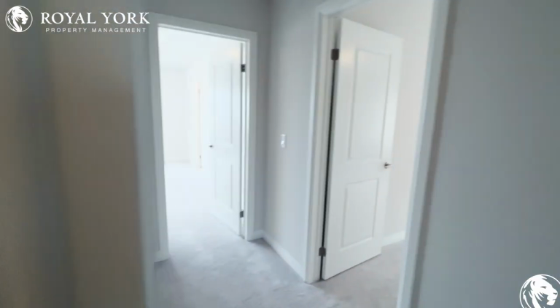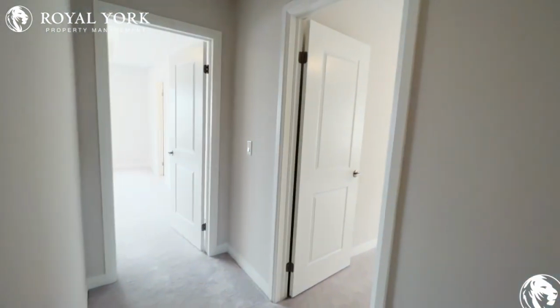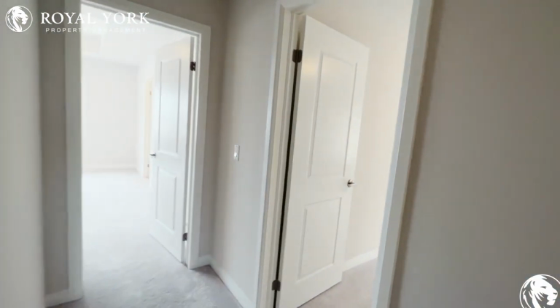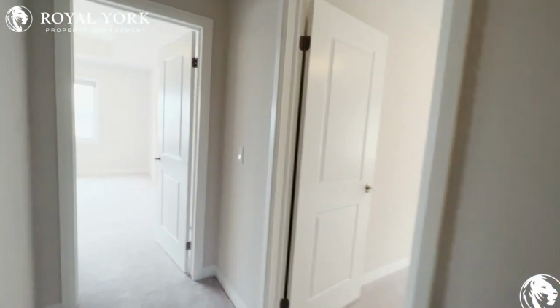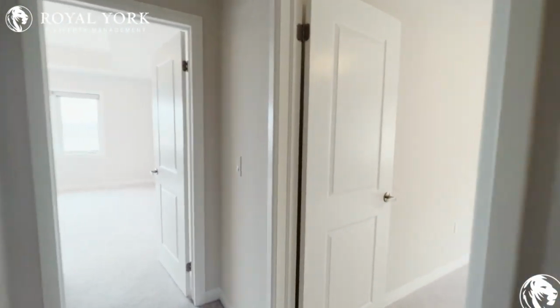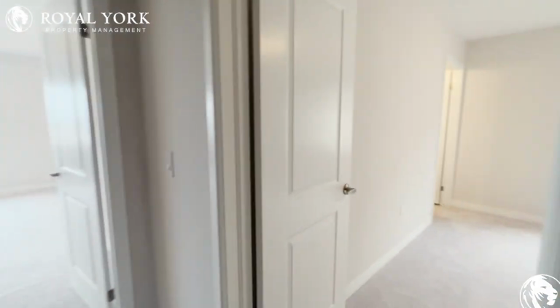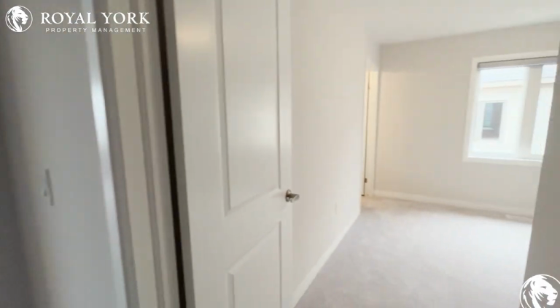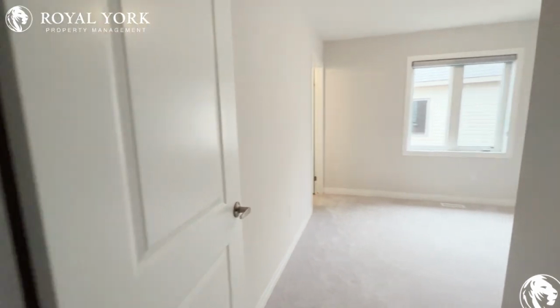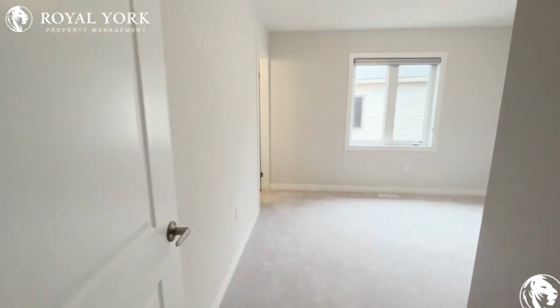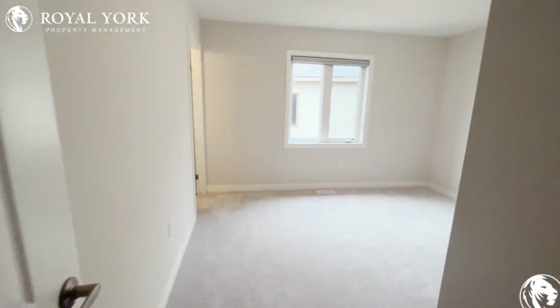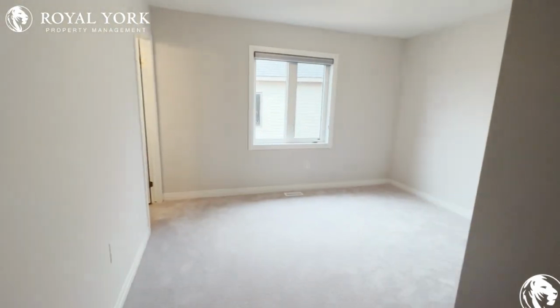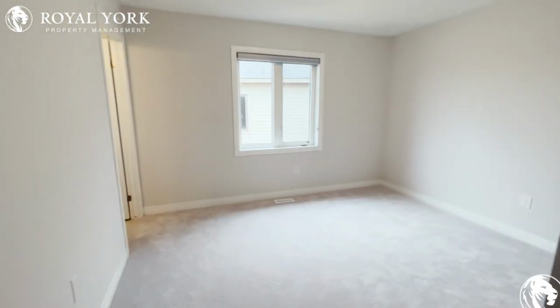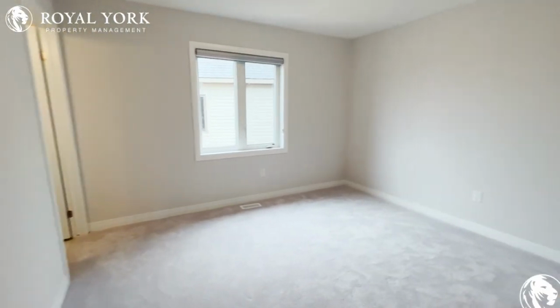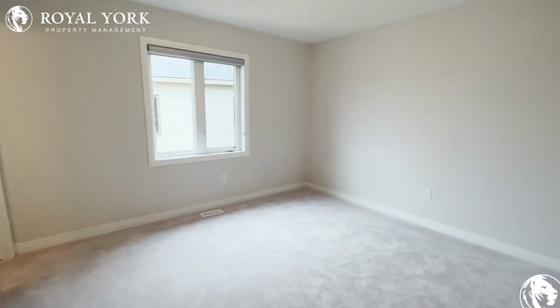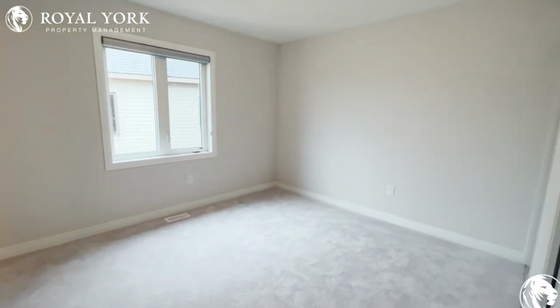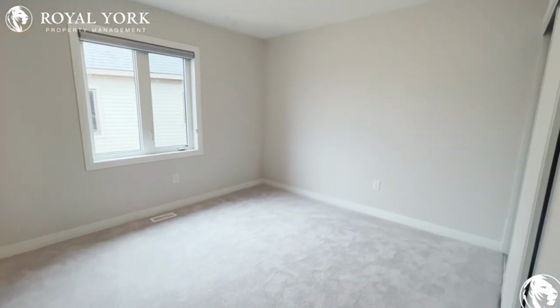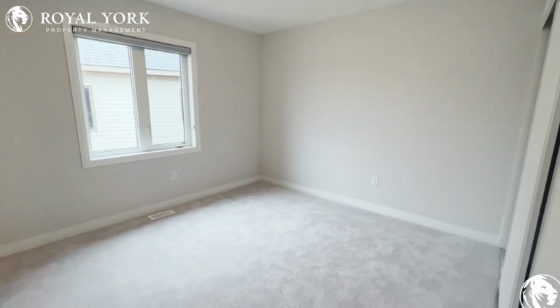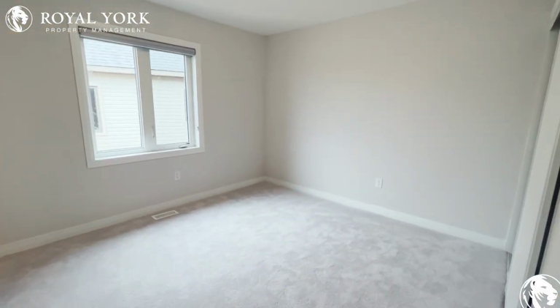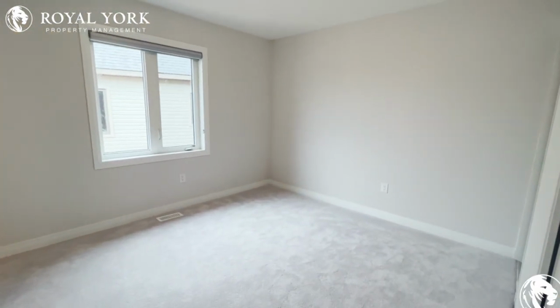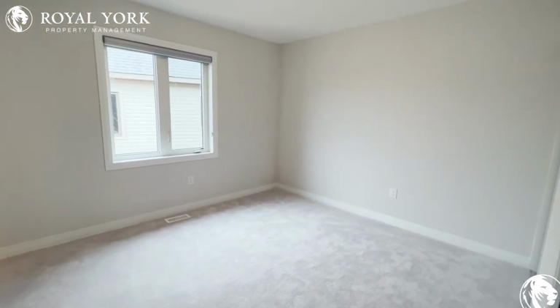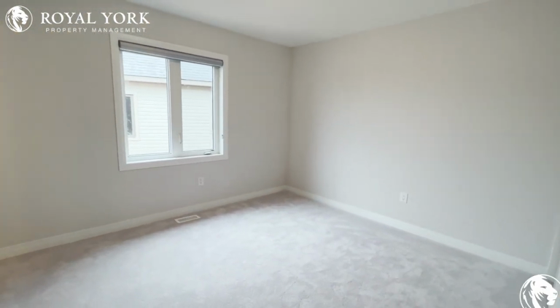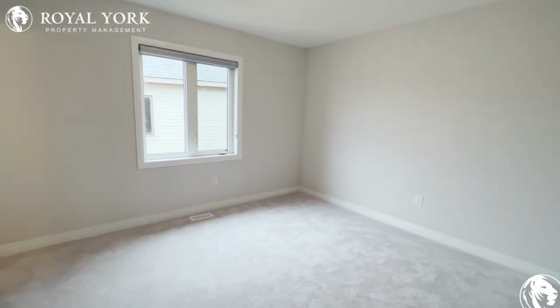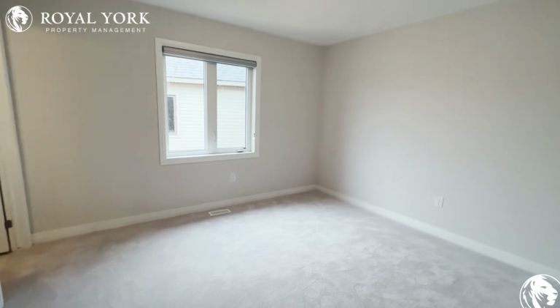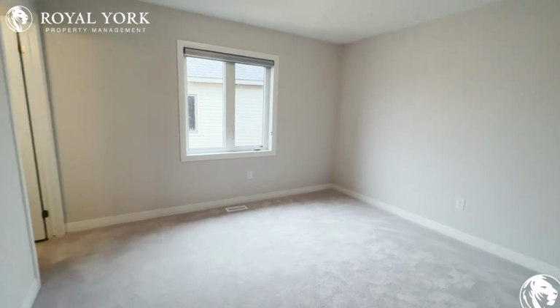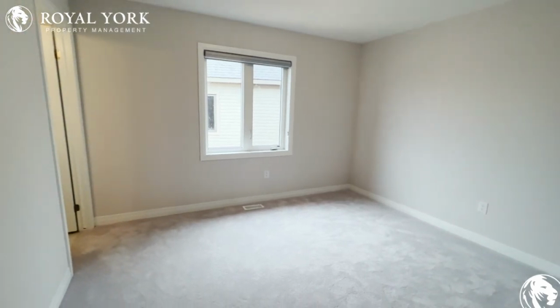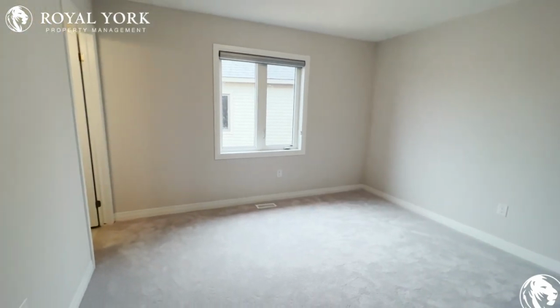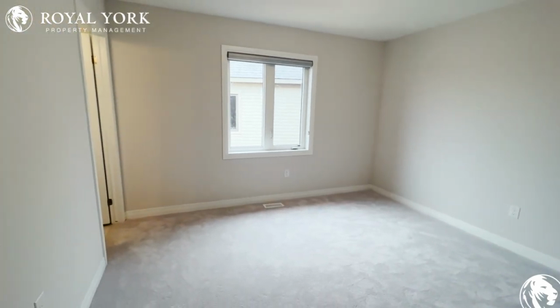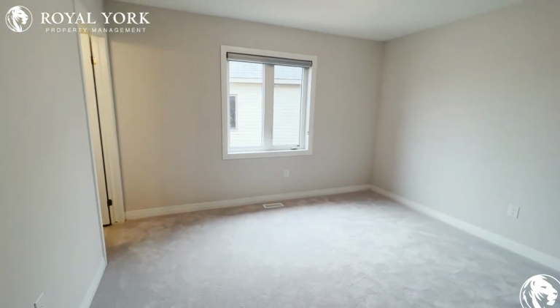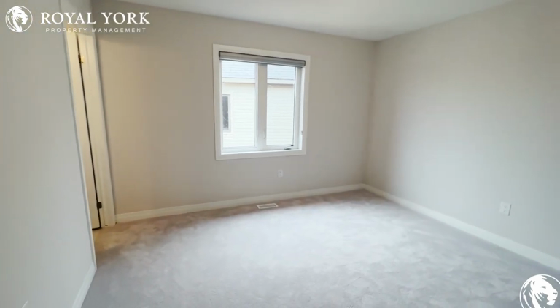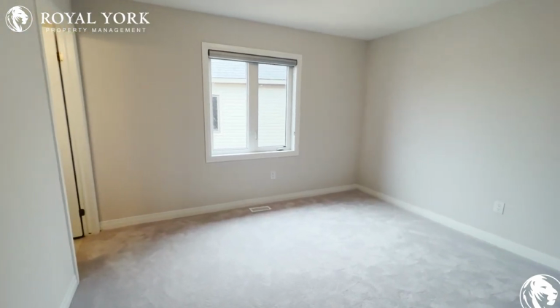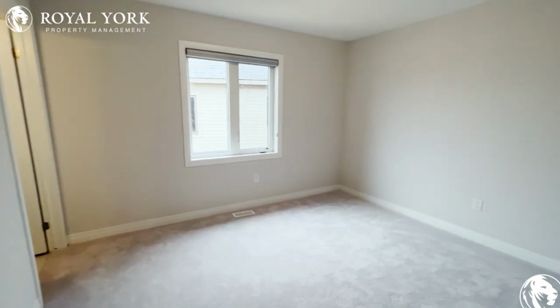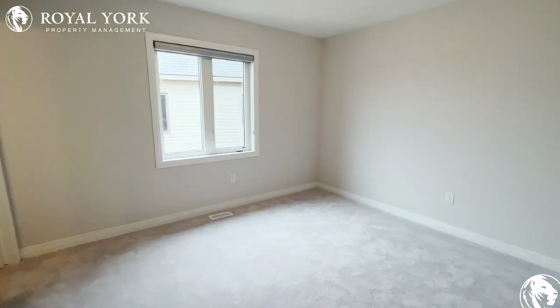Our third bedroom is again very spacious — a queen-size bed is no problem, and even a king-size bed will fit here comfortably.